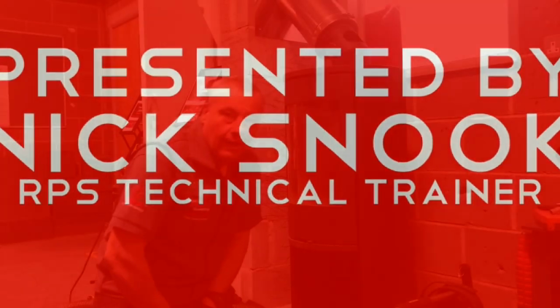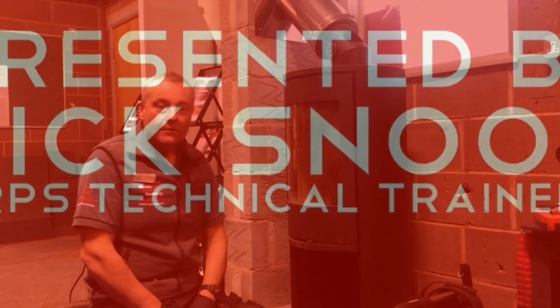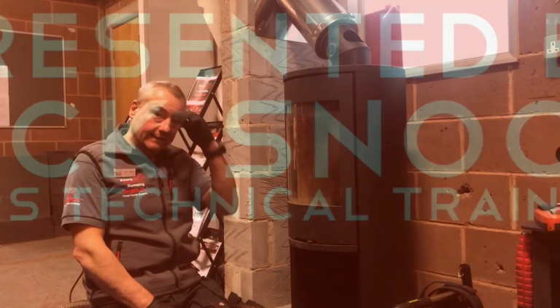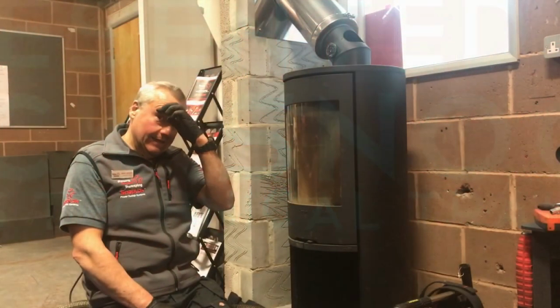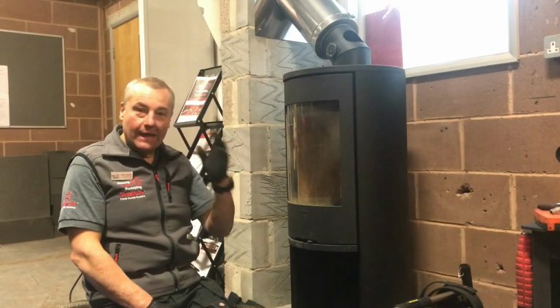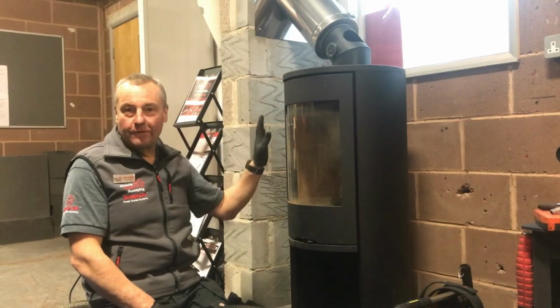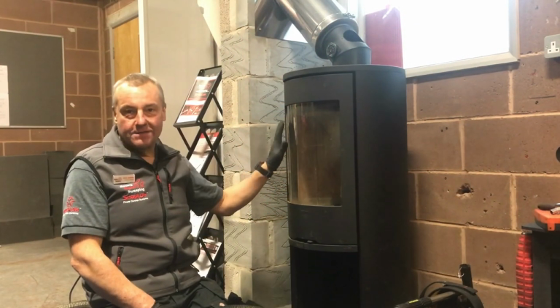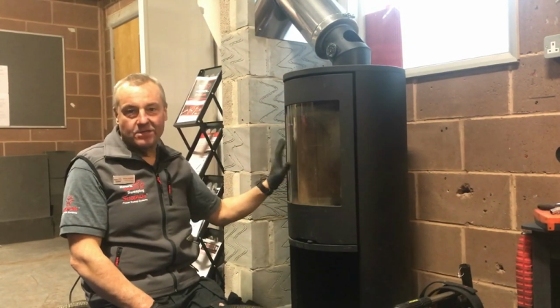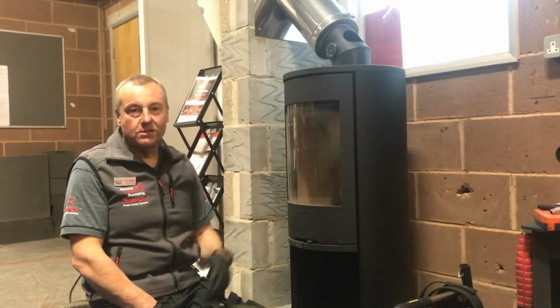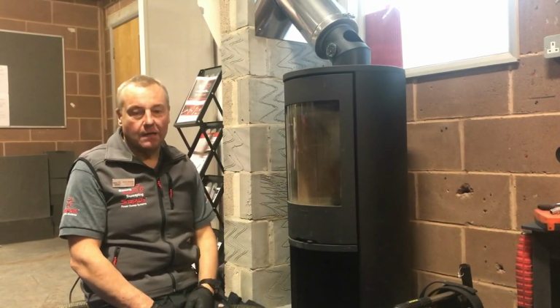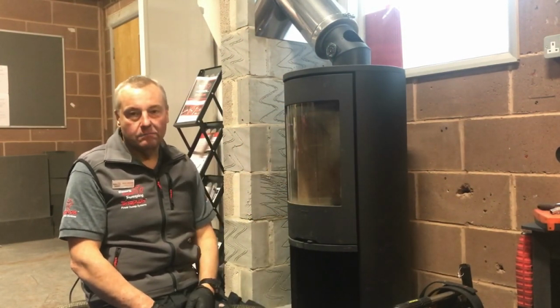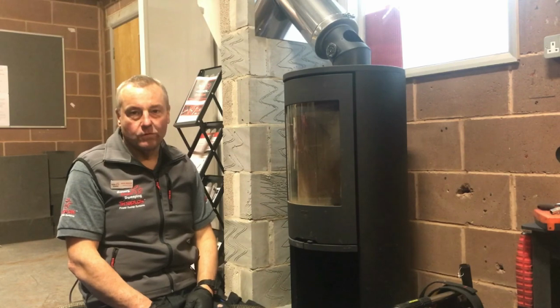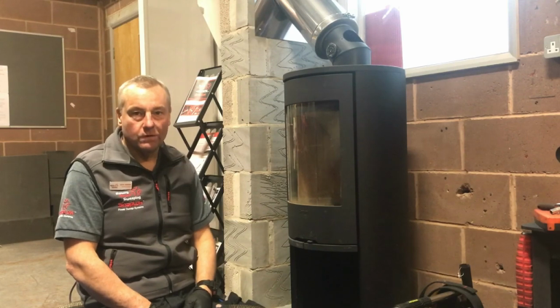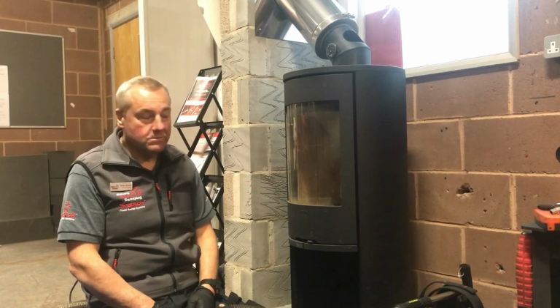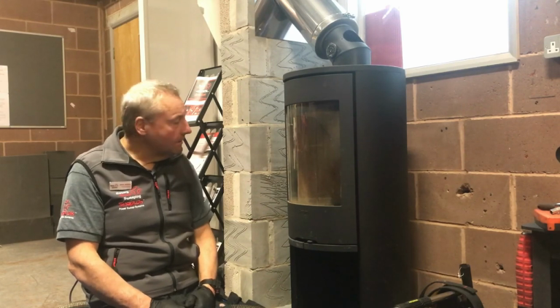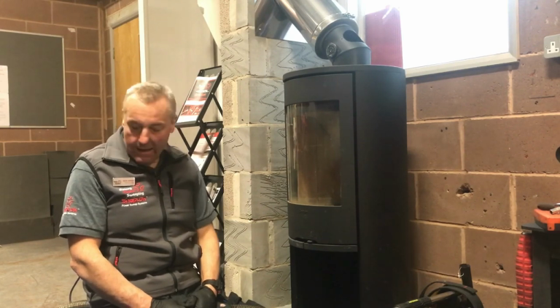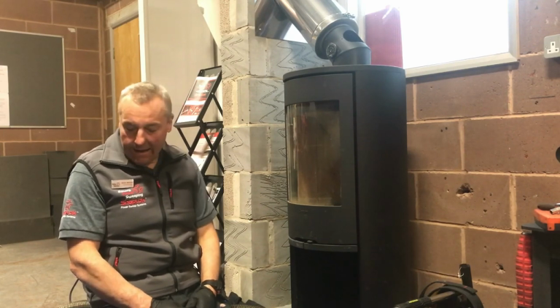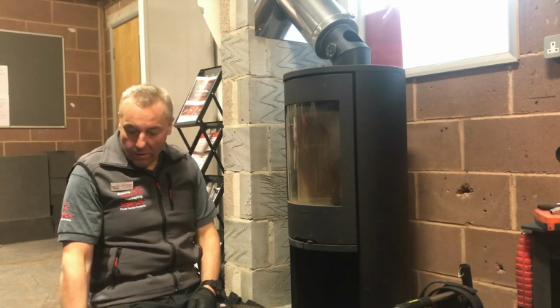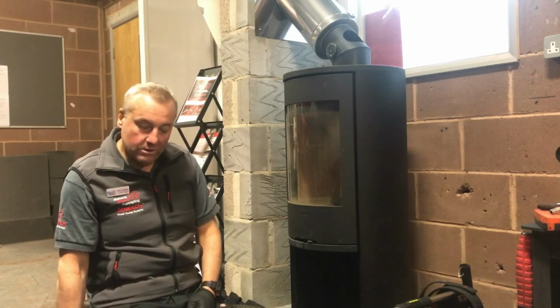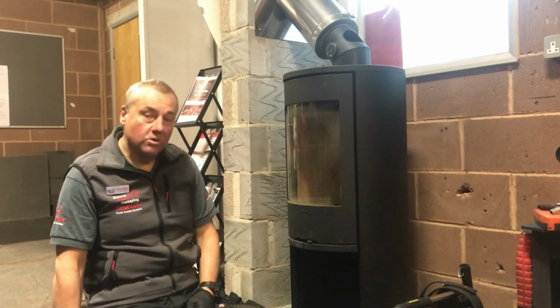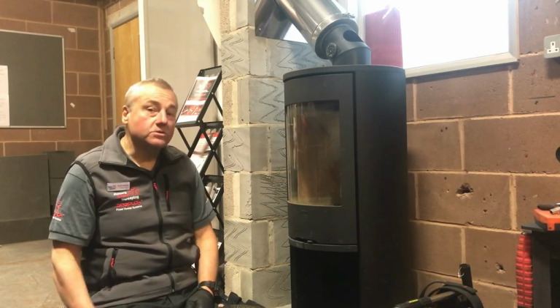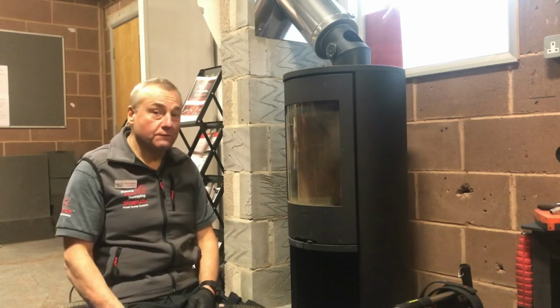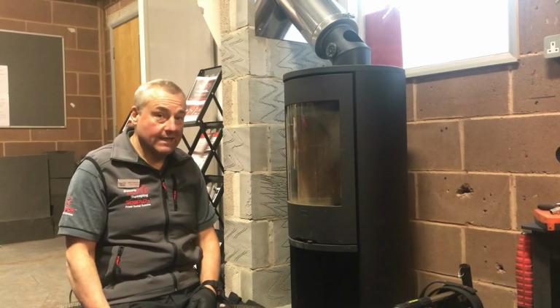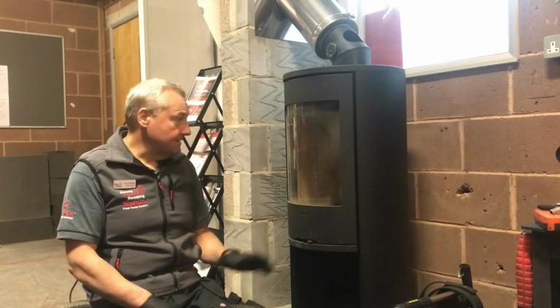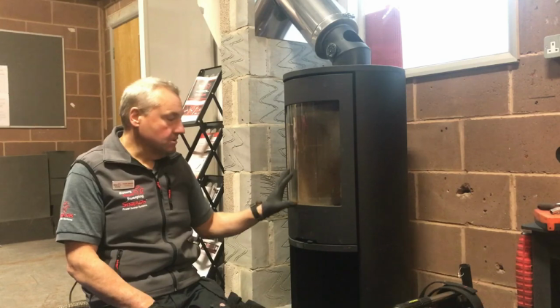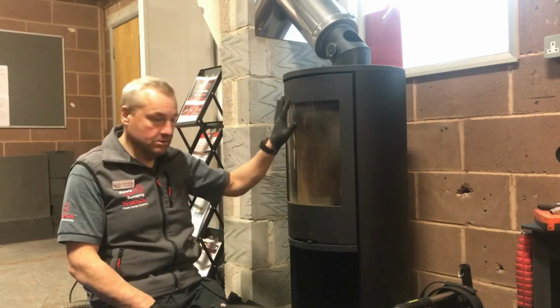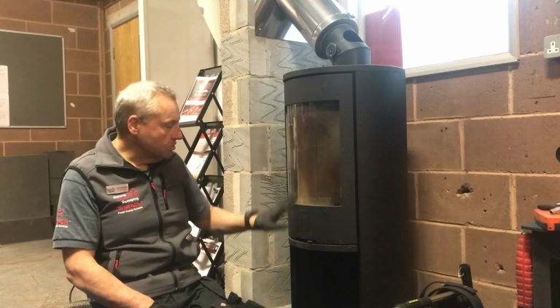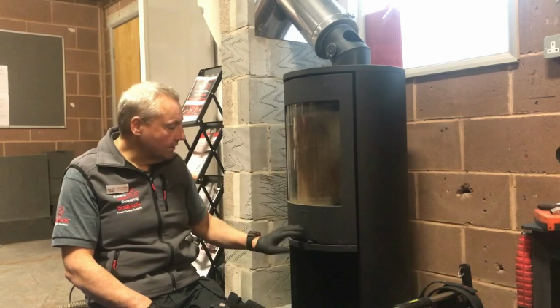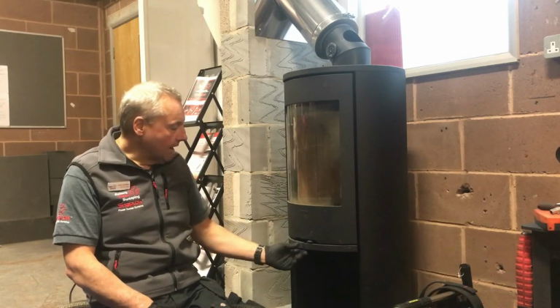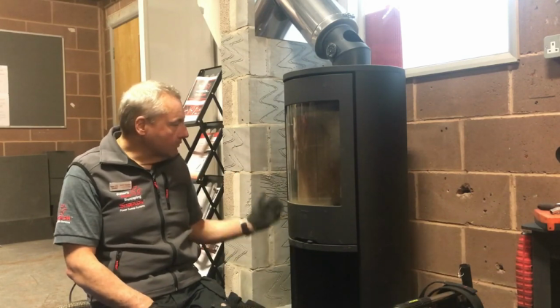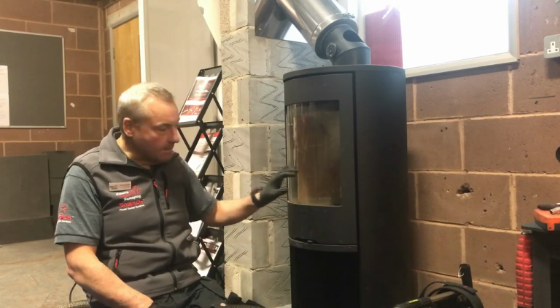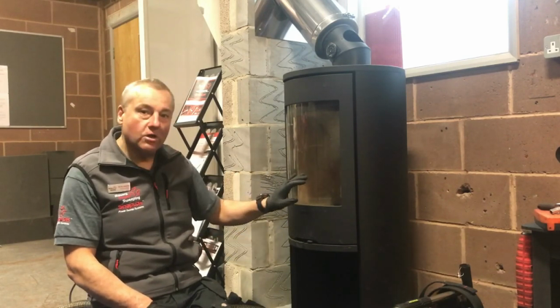Hello again. Here we have another set of challenges for chimney sweeps, and we're going to be using some different kits today to sweep this Contura contemporary stove.